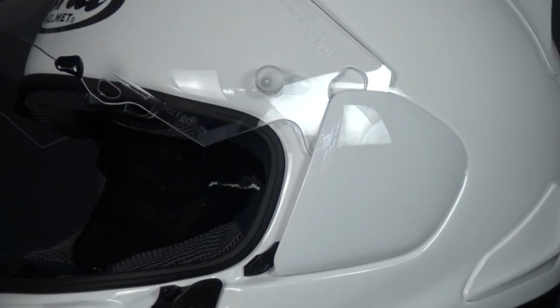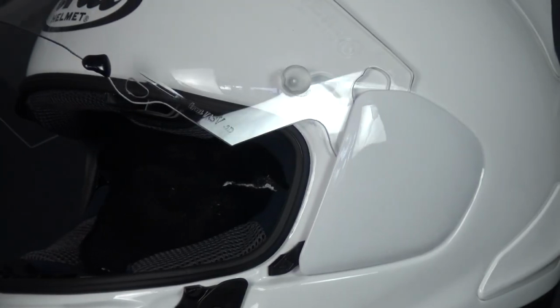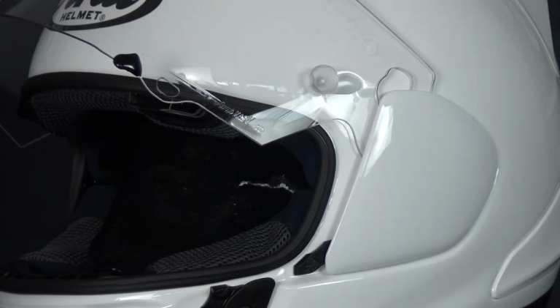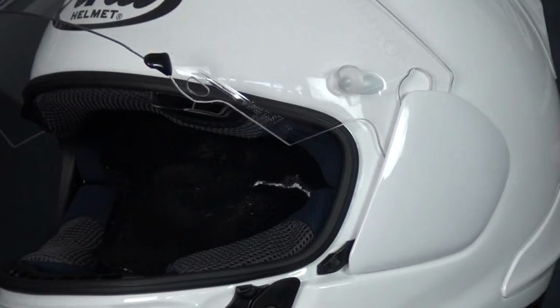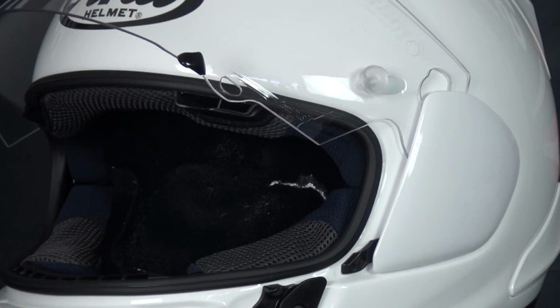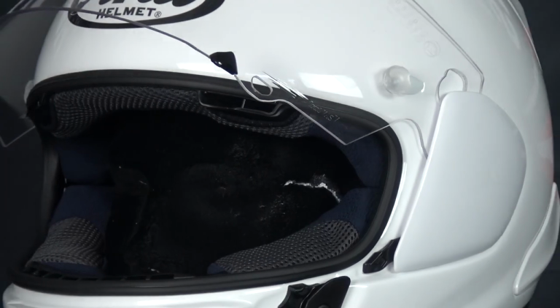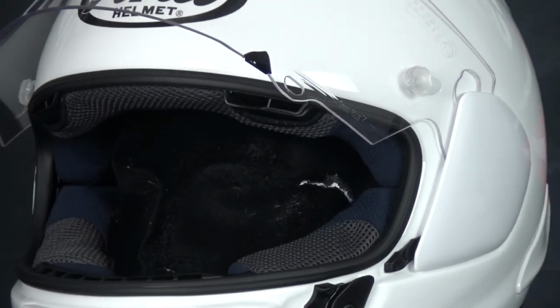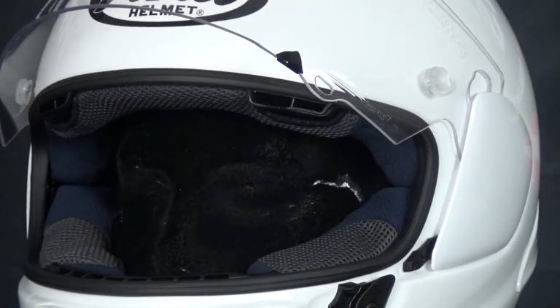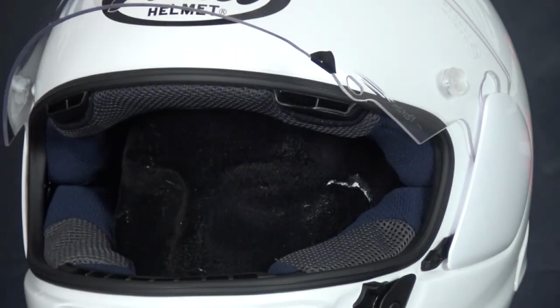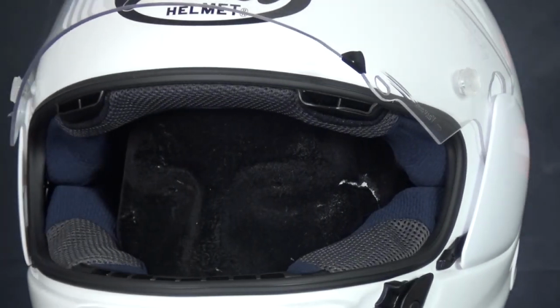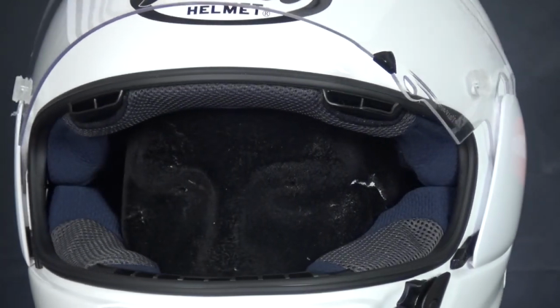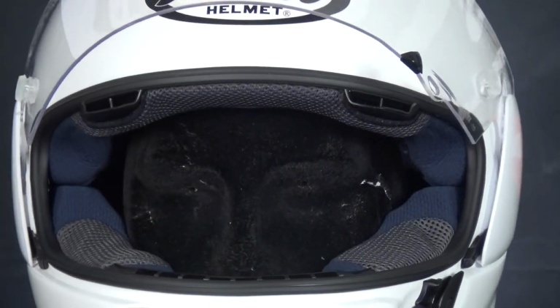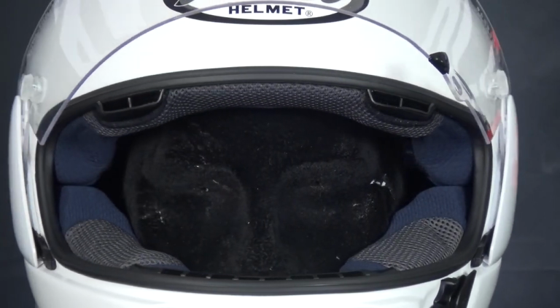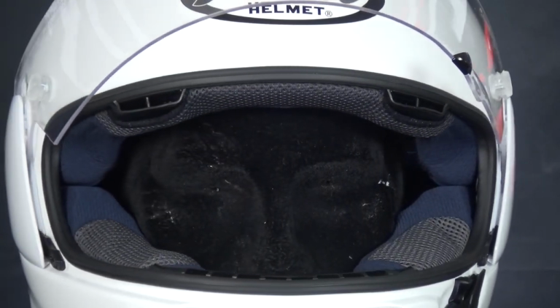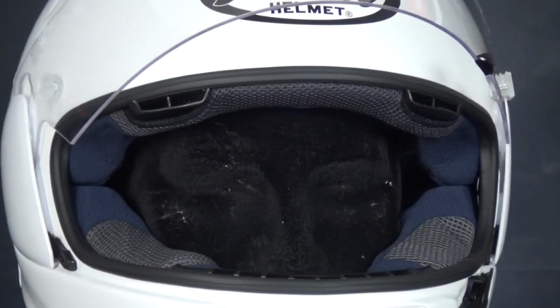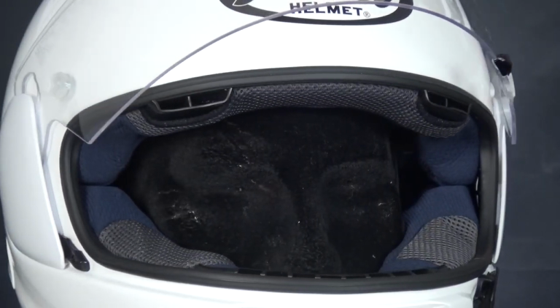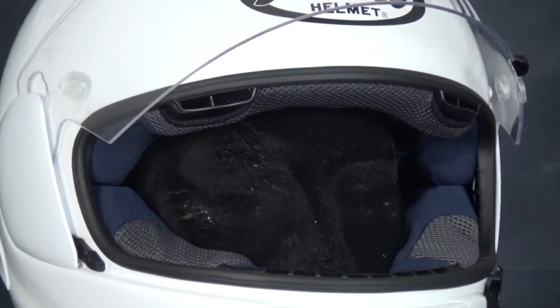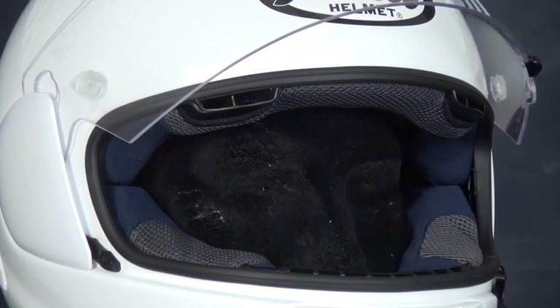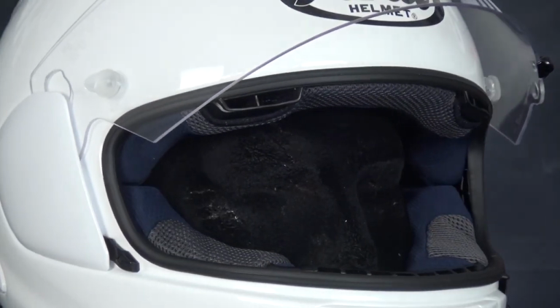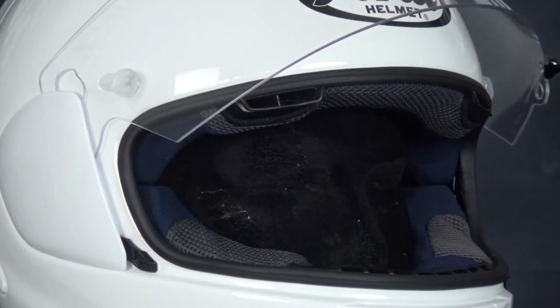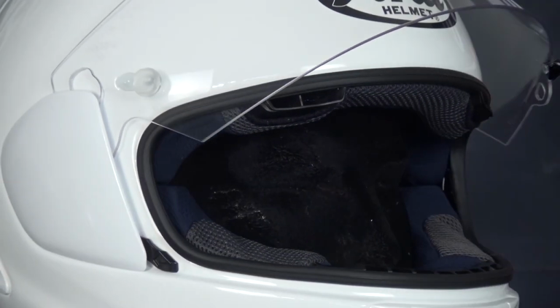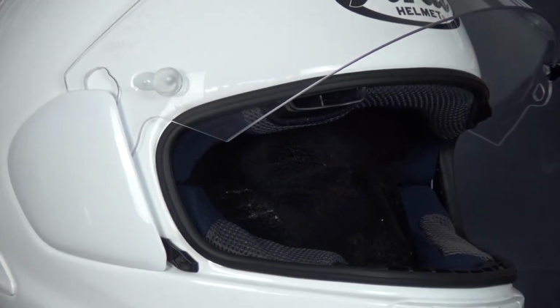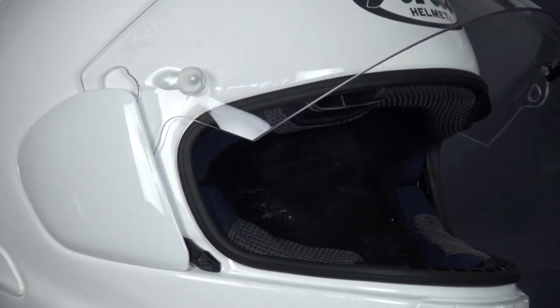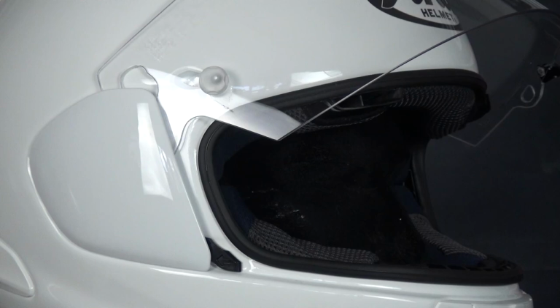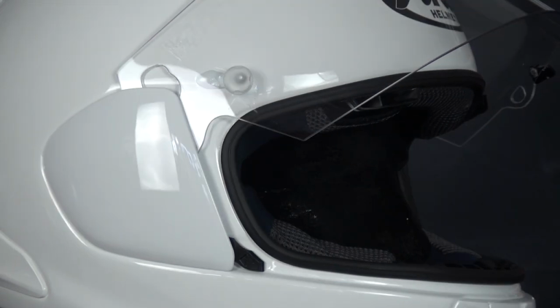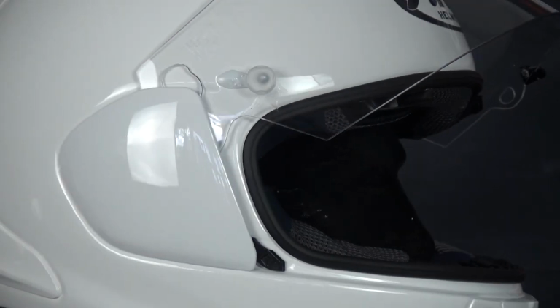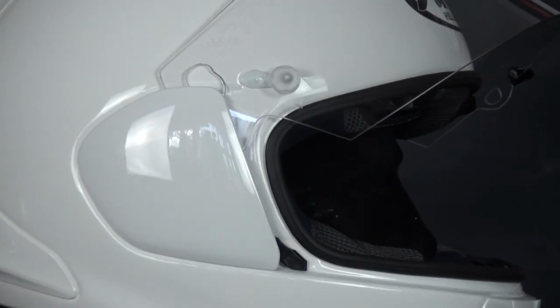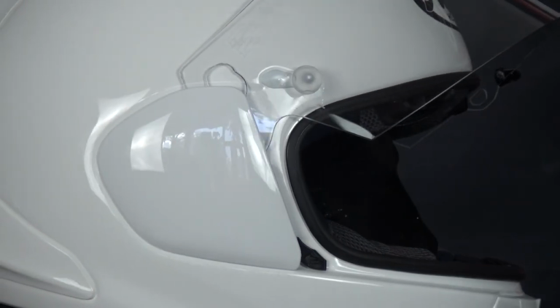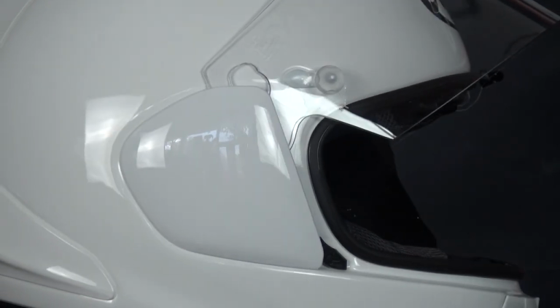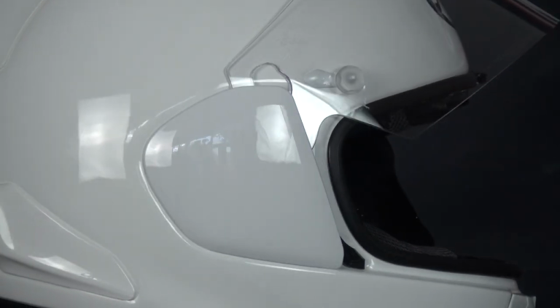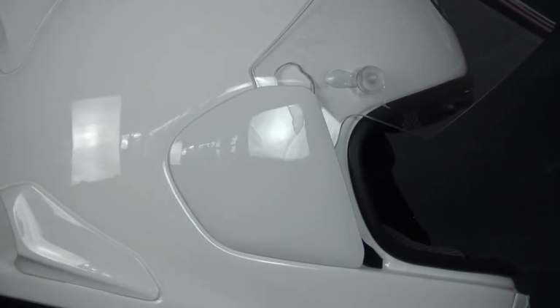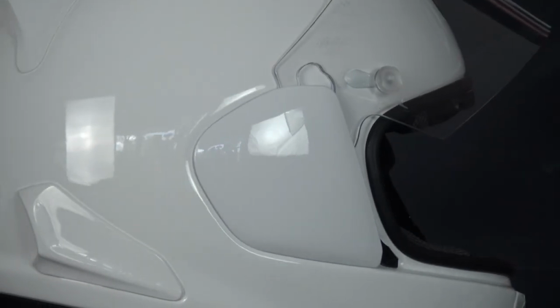The interior of the helmet is removable, washable, and even fits glasses. The helmet uses a double D-ring chin strap and includes speaker pockets for a communication system.